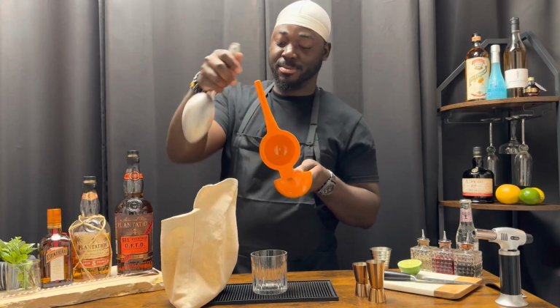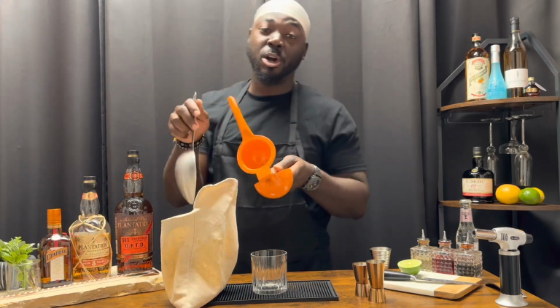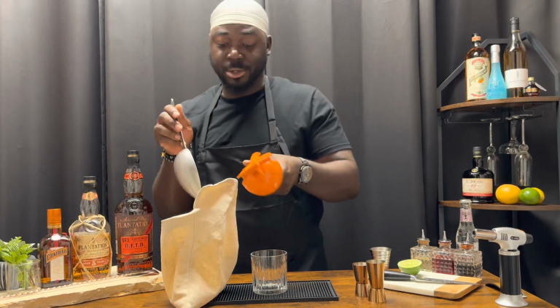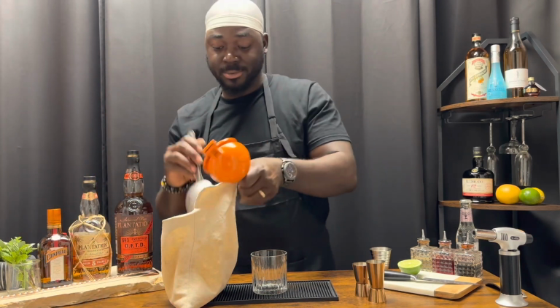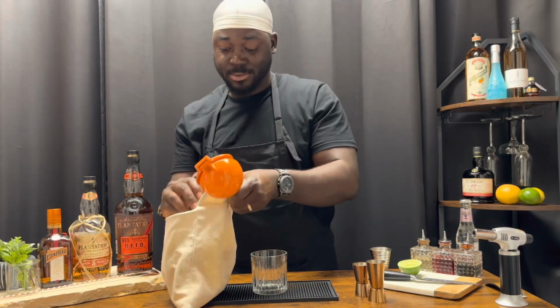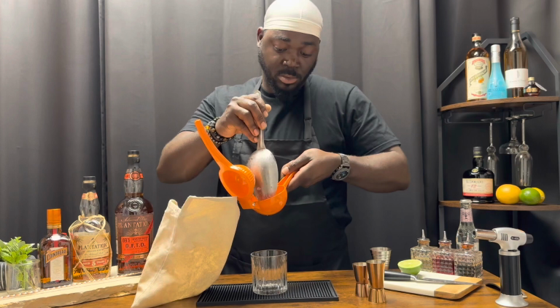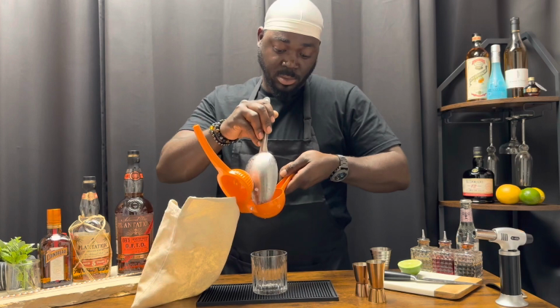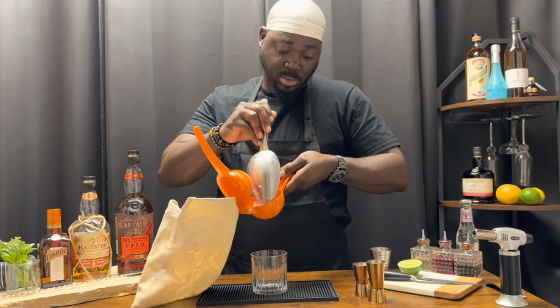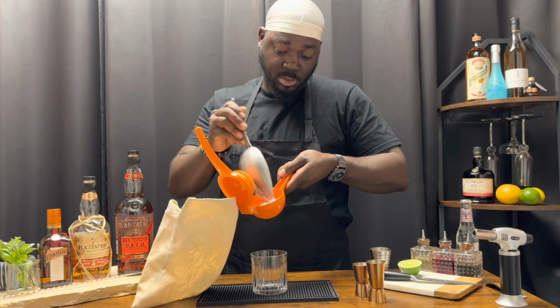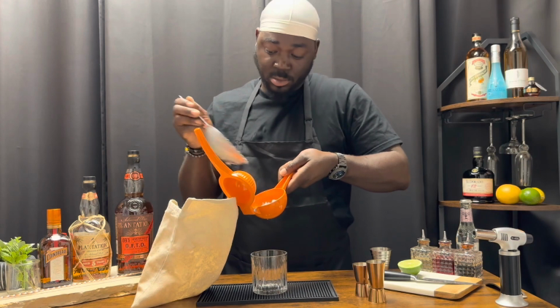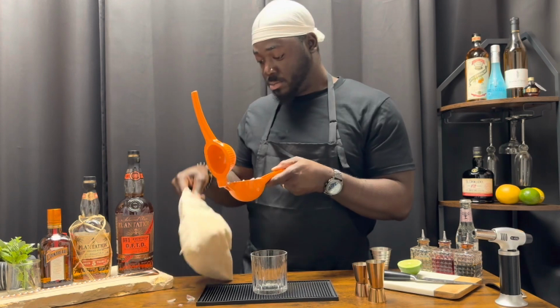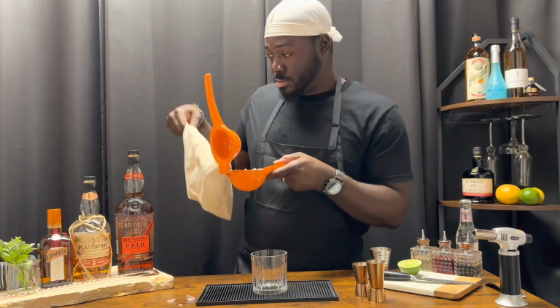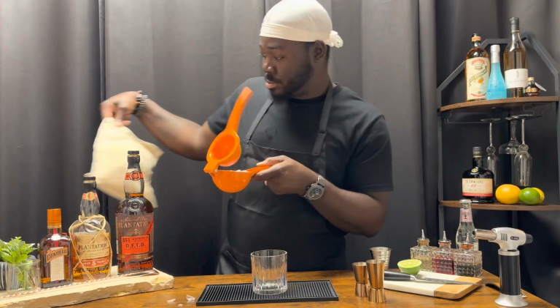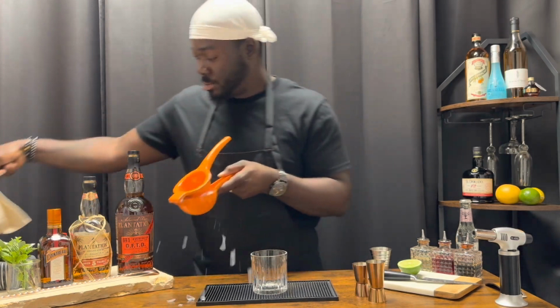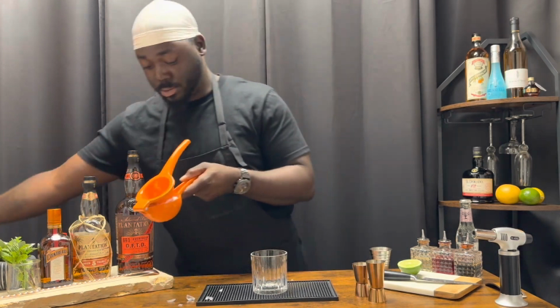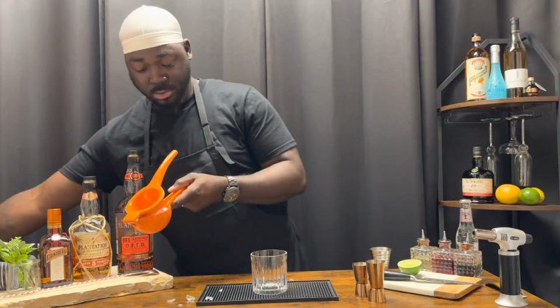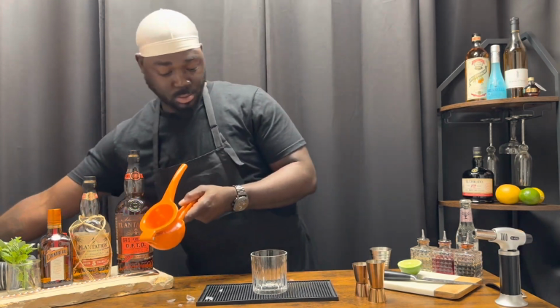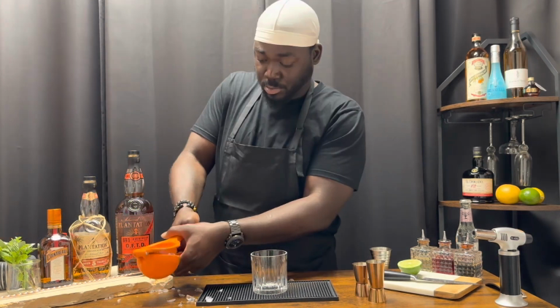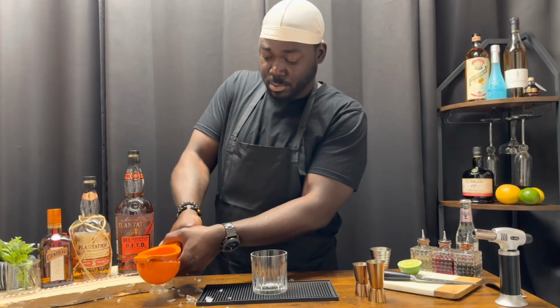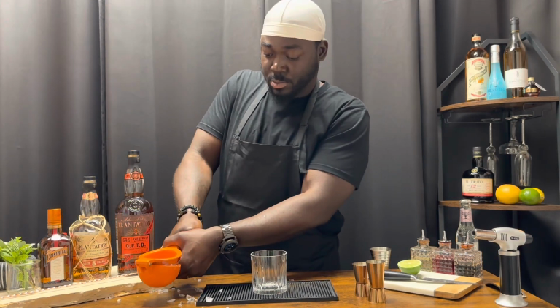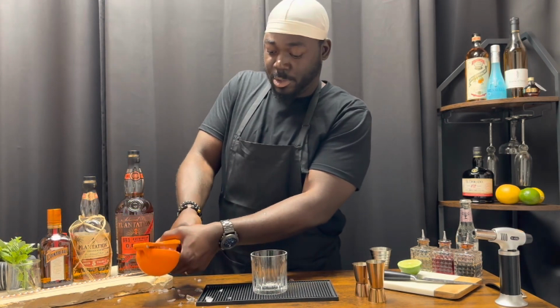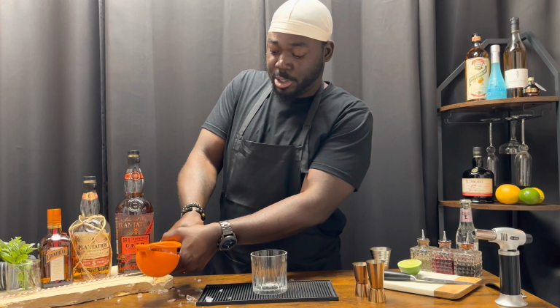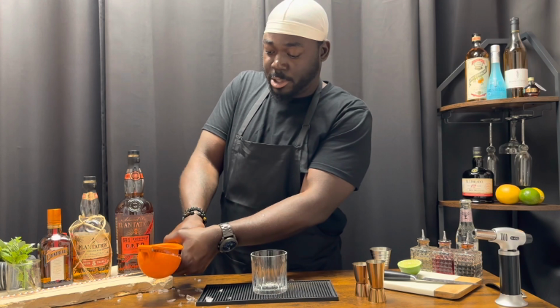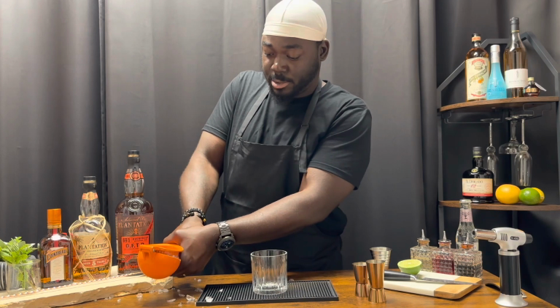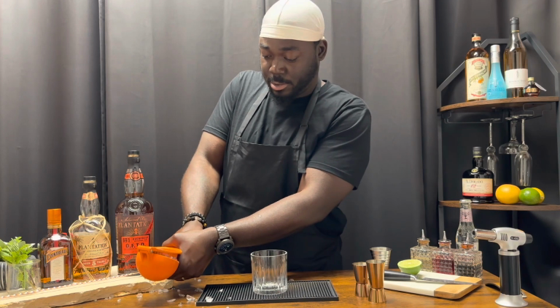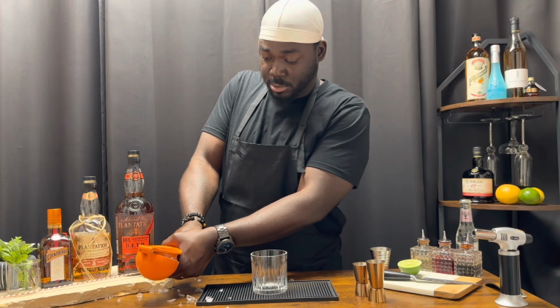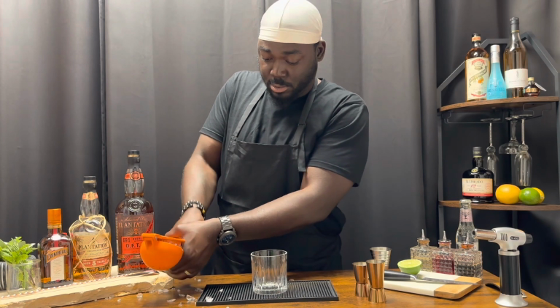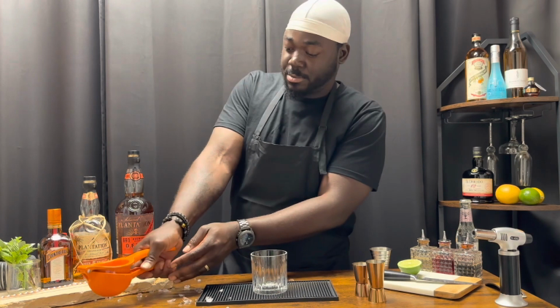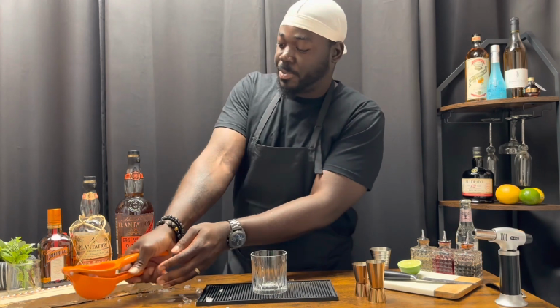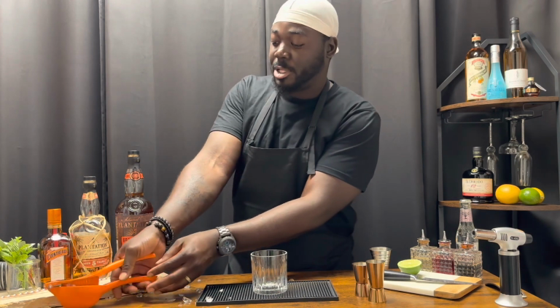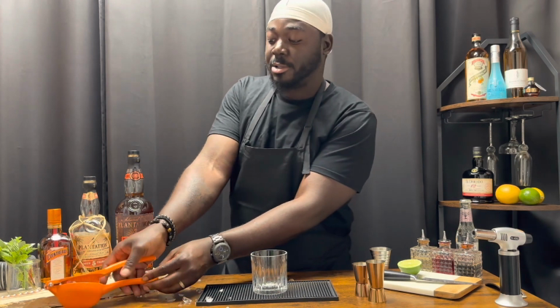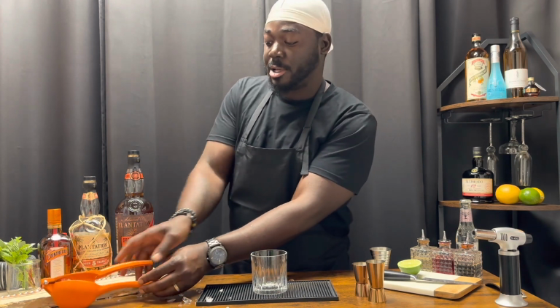Orange juicer. Get a nice squeeze. Set that off to the side.